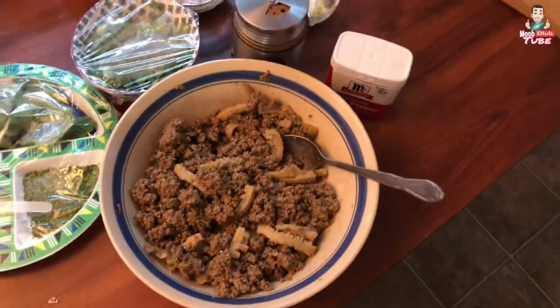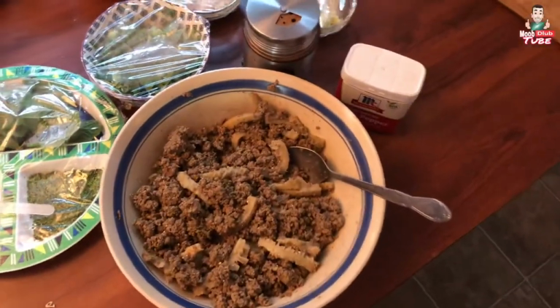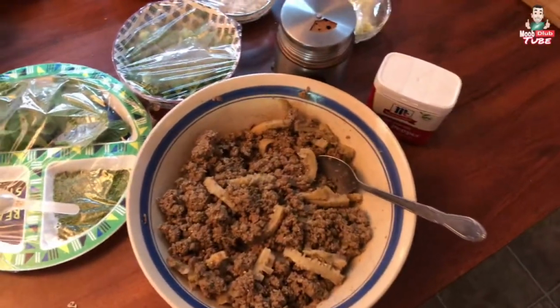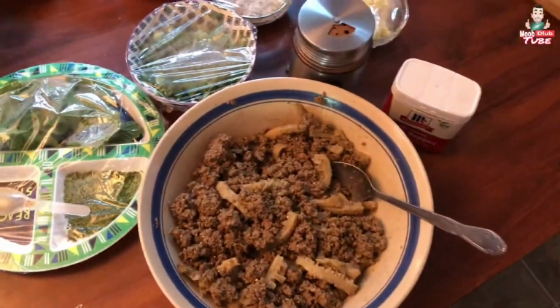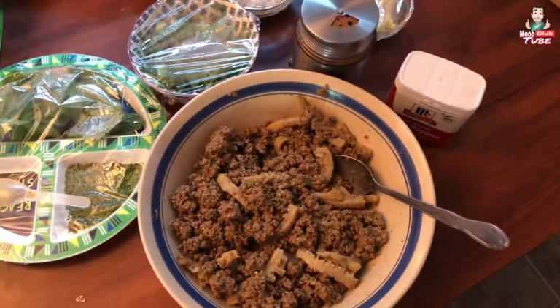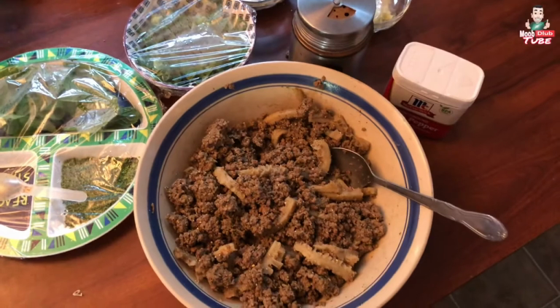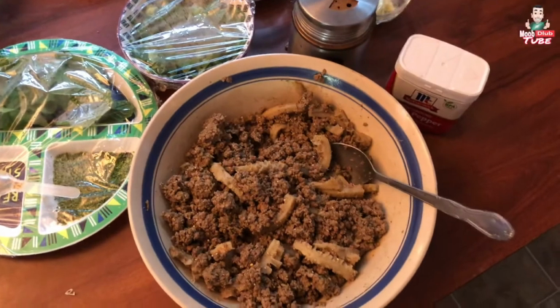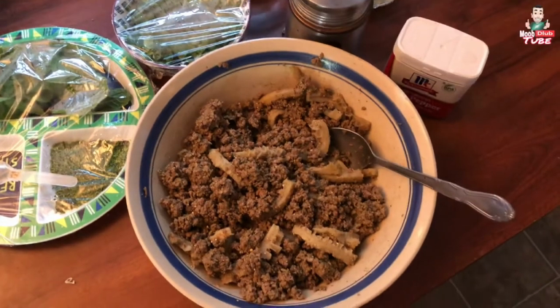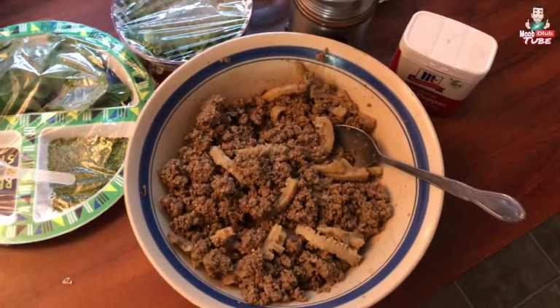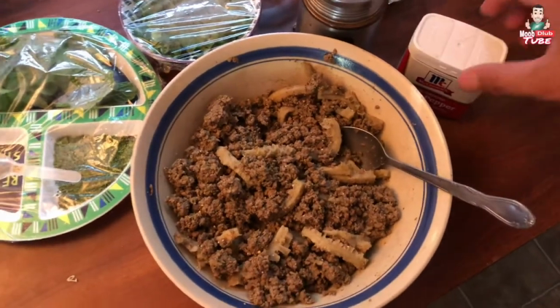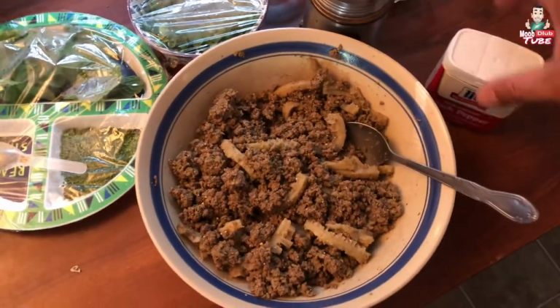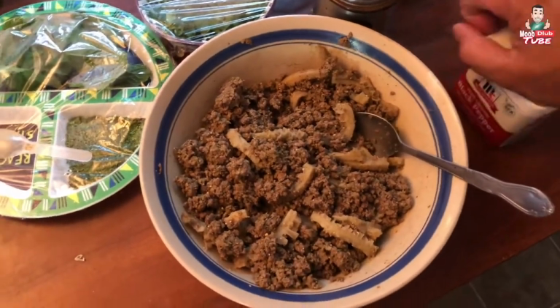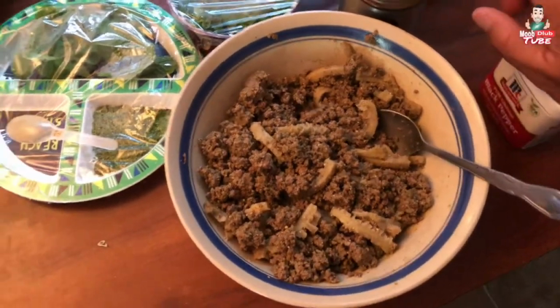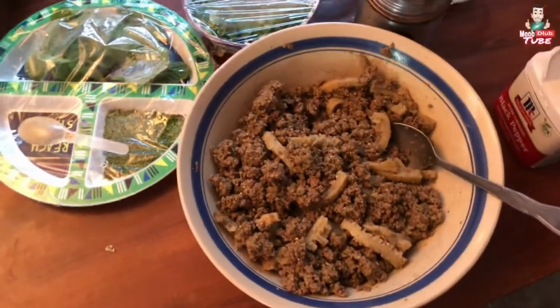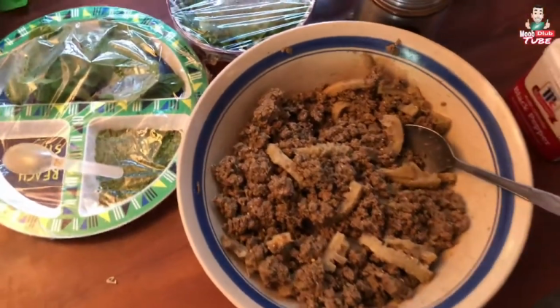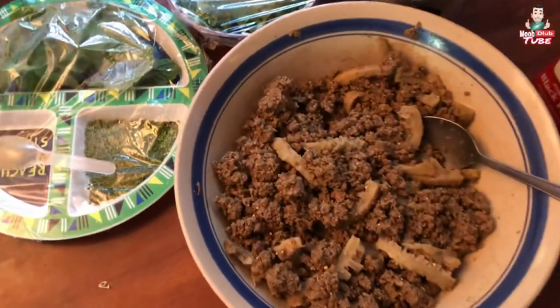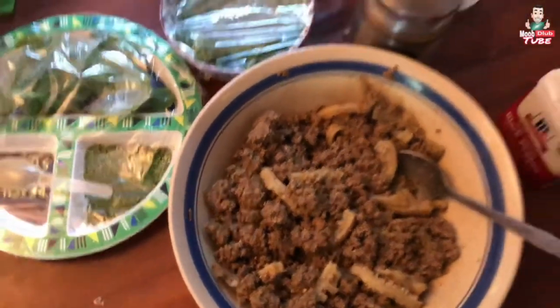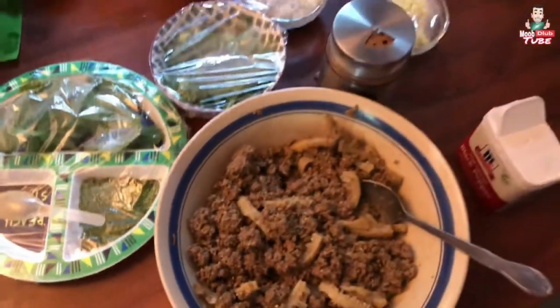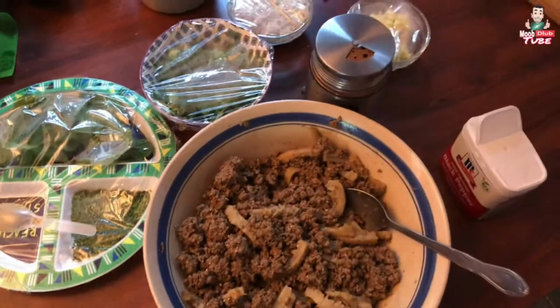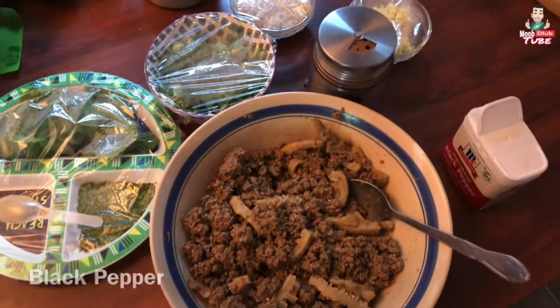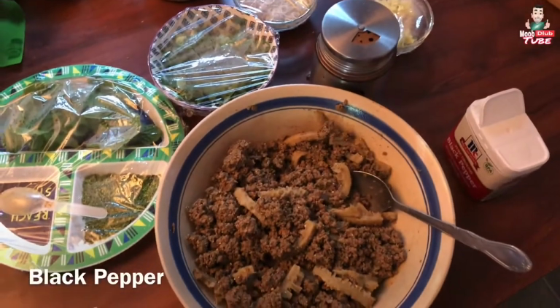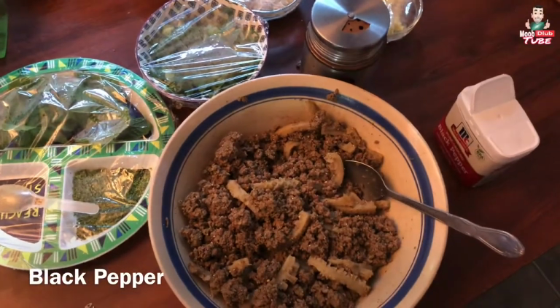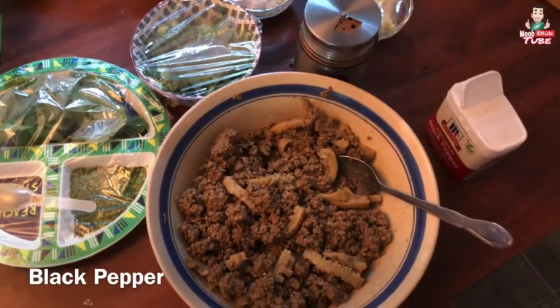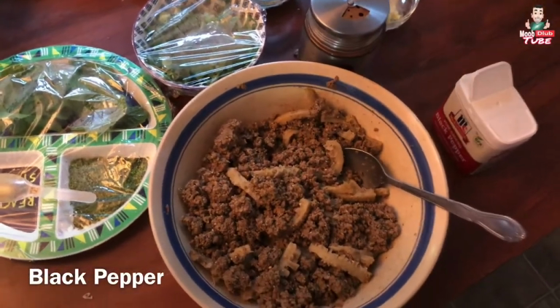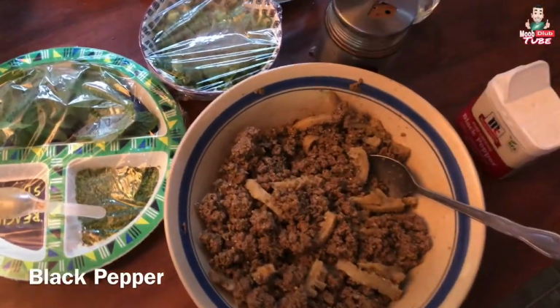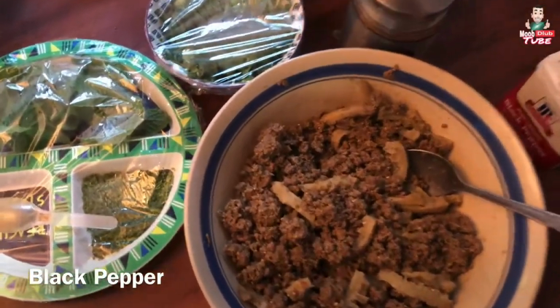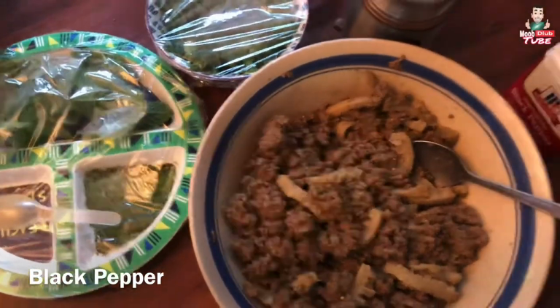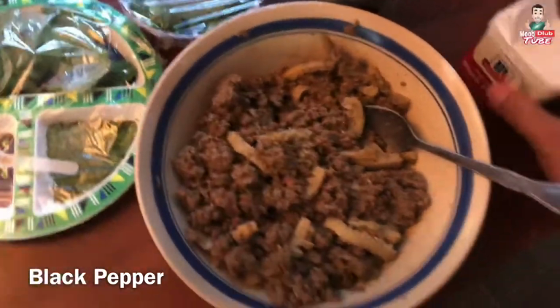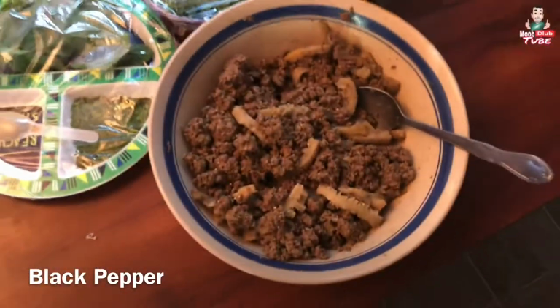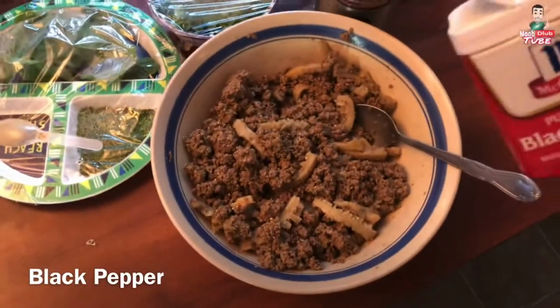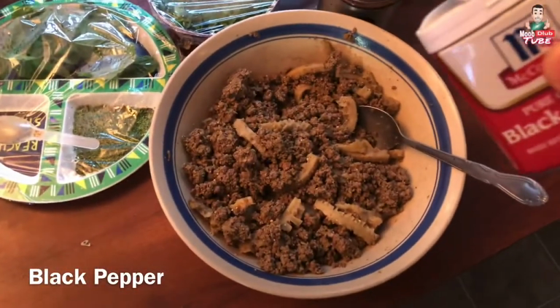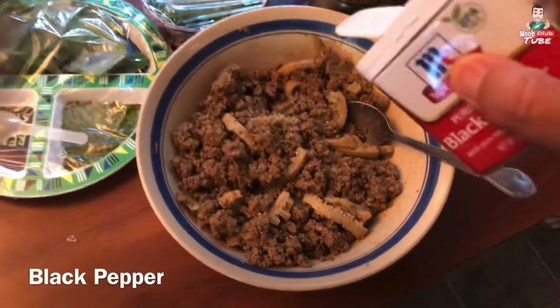Once you've put in your roasted dry rice and the other lap seasoning mix, you want to put black pepper.